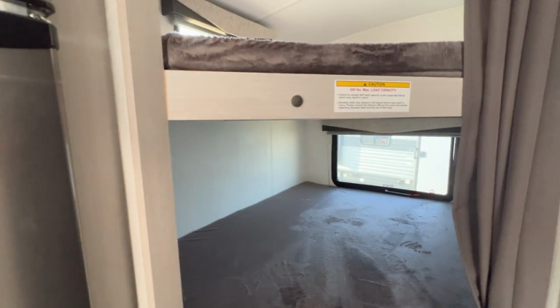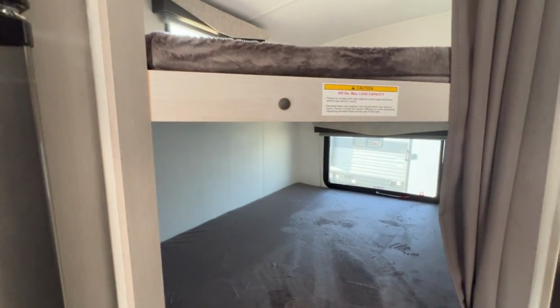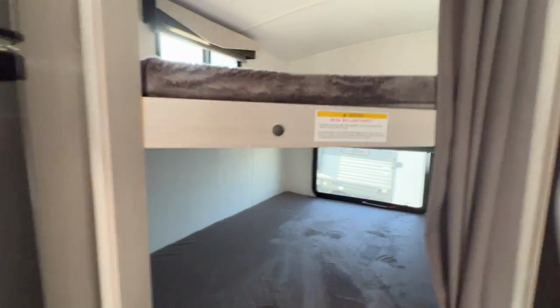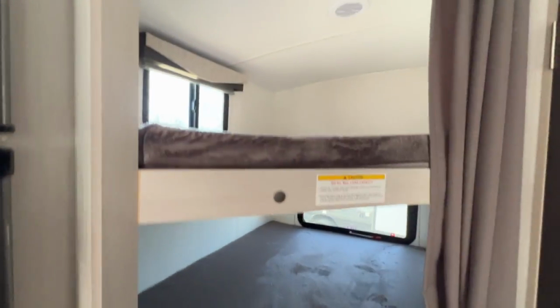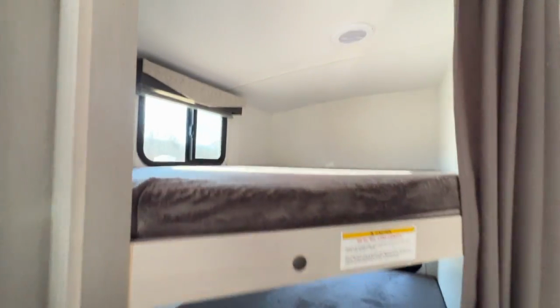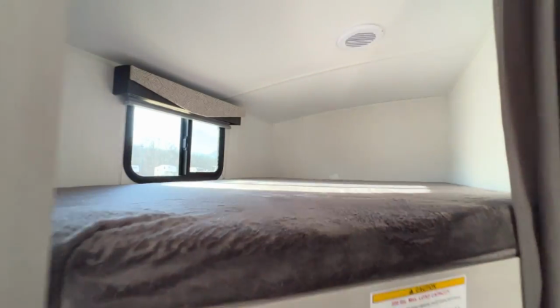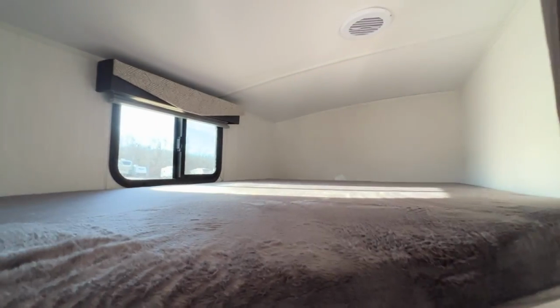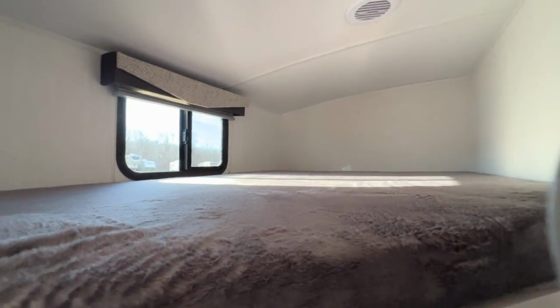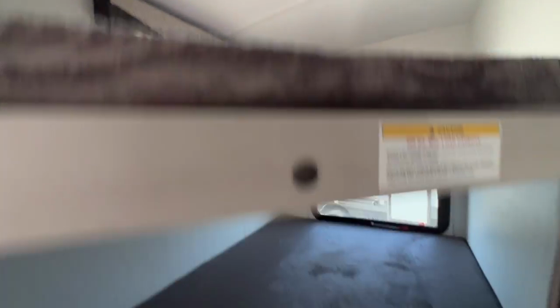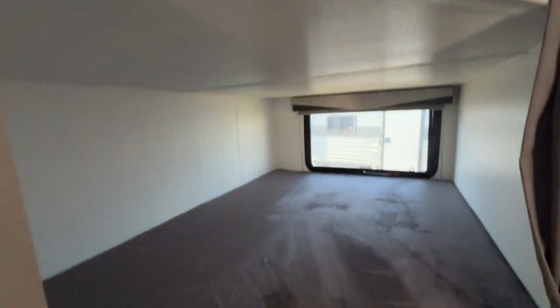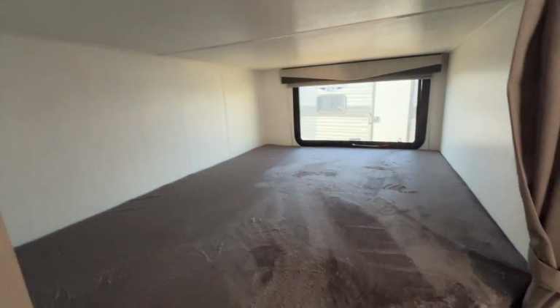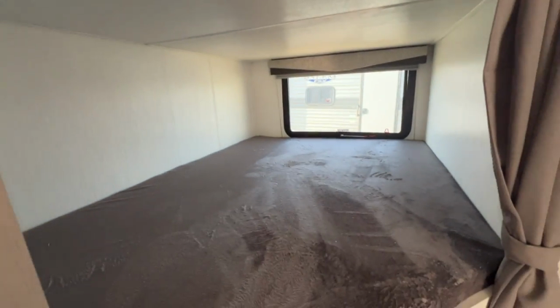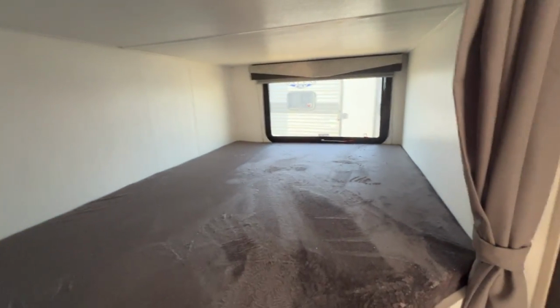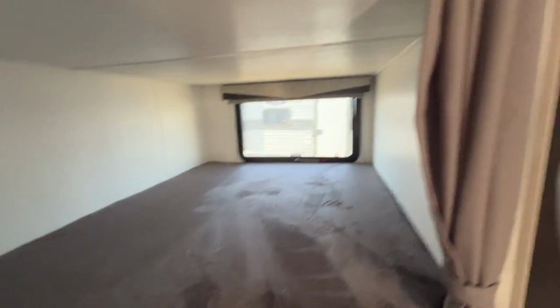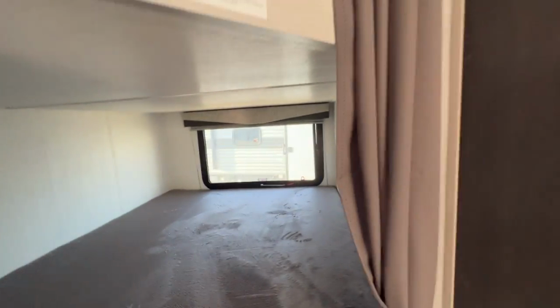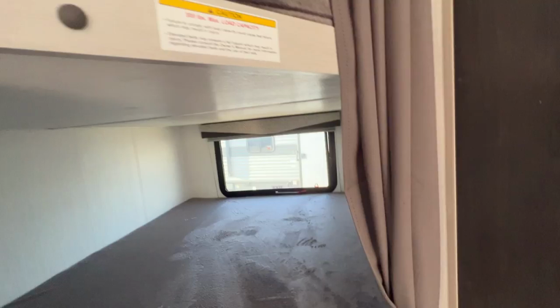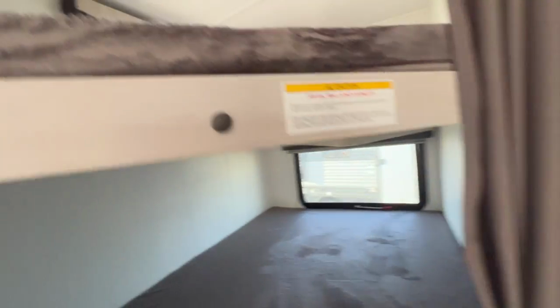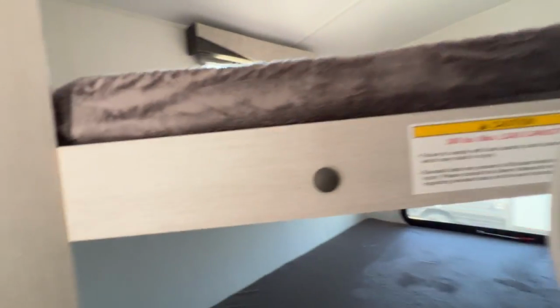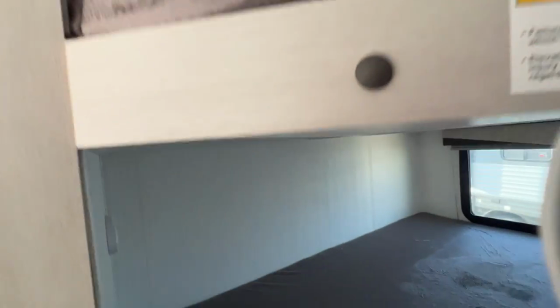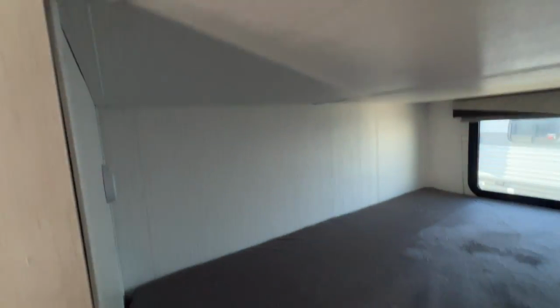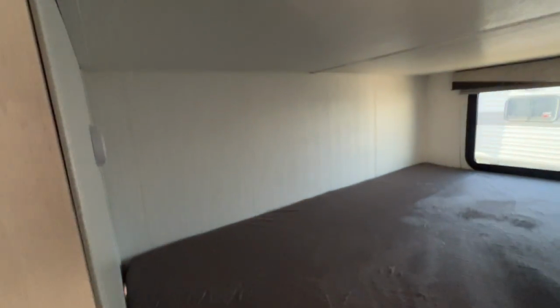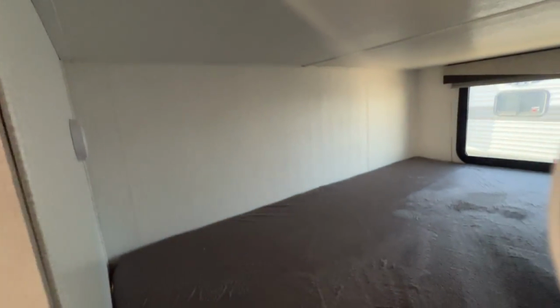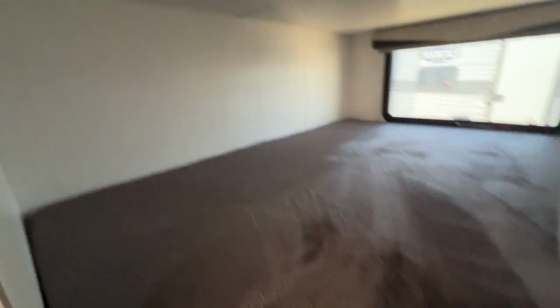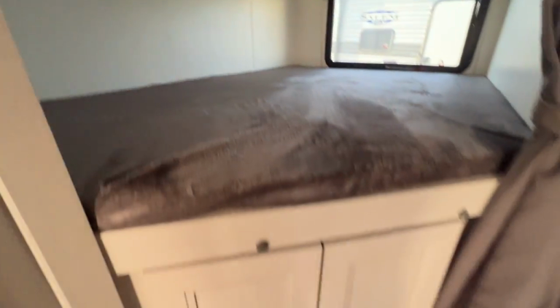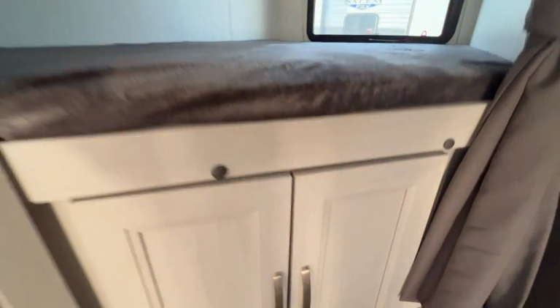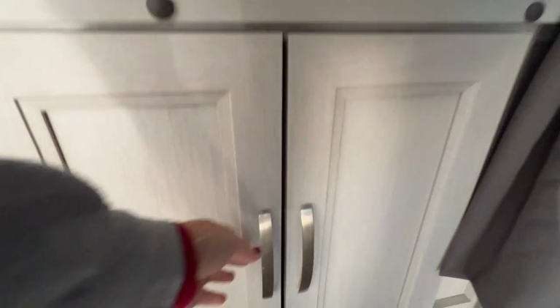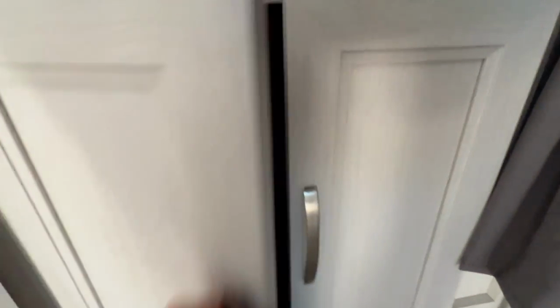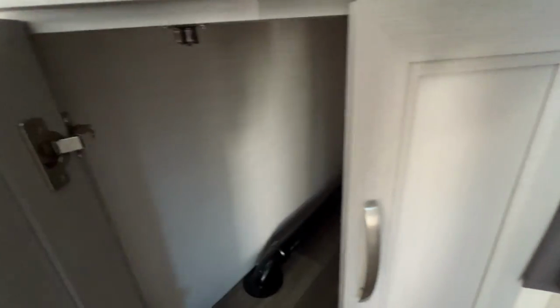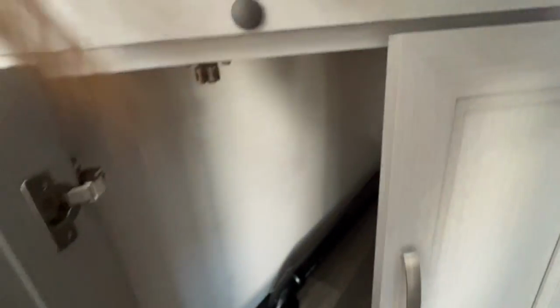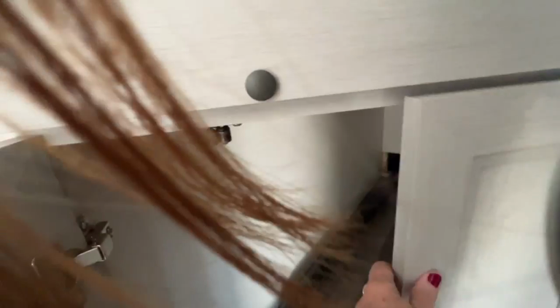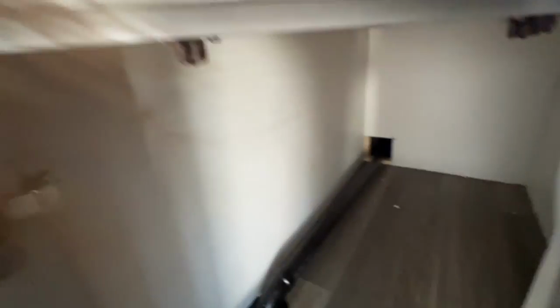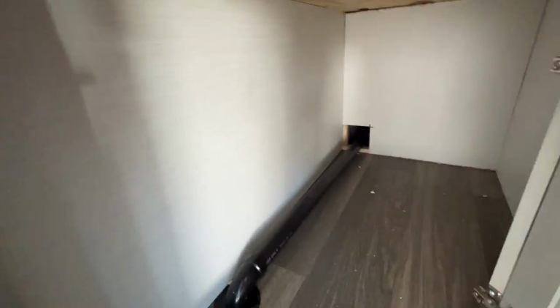Nice roomy bunk area. We've got double over double bunks. Curtain to close it off. And then we've got storage underneath — can't have enough storage.